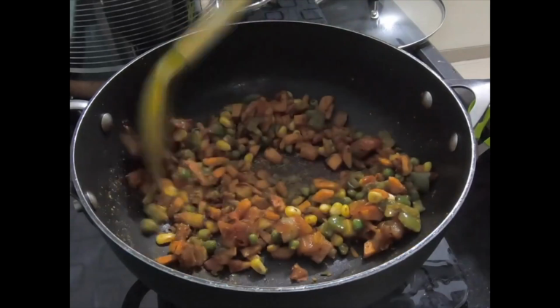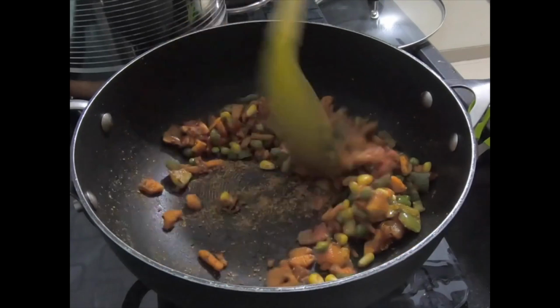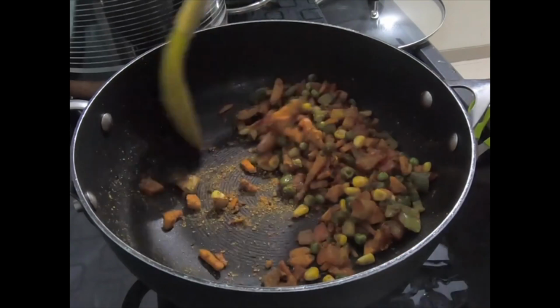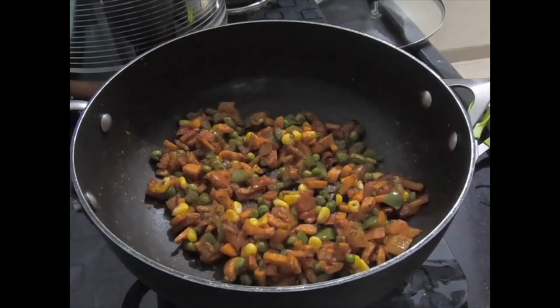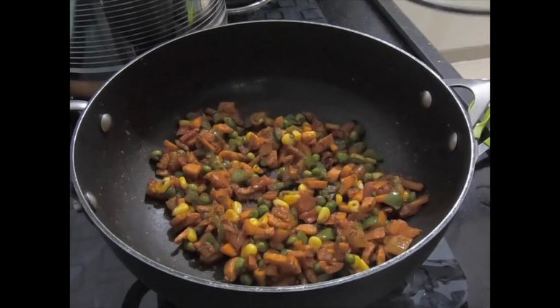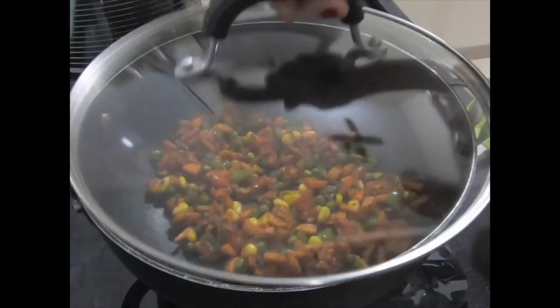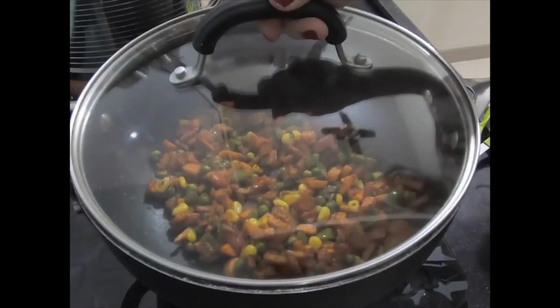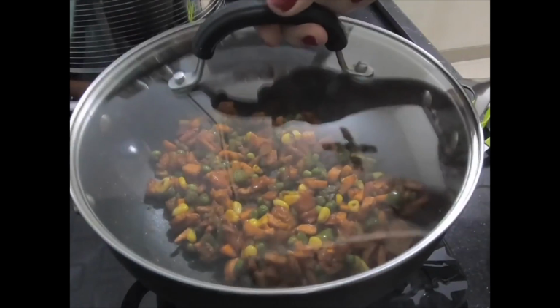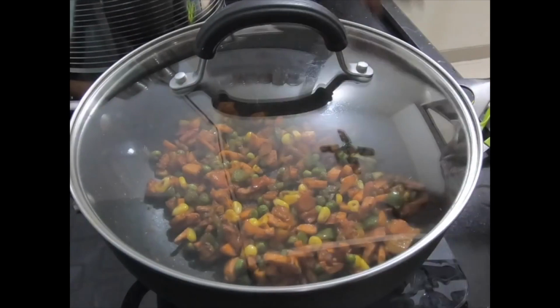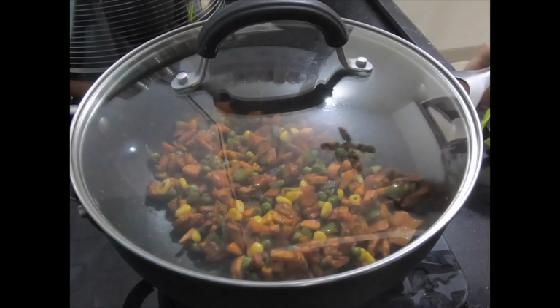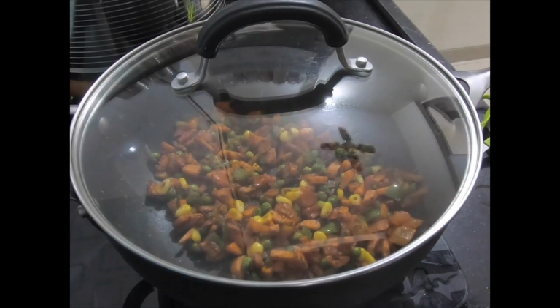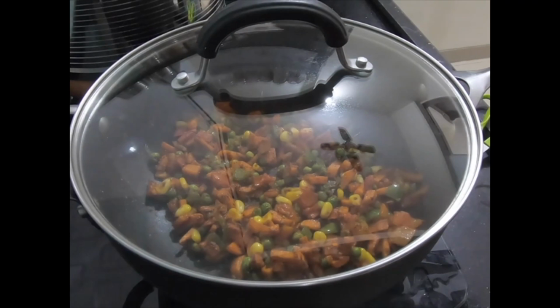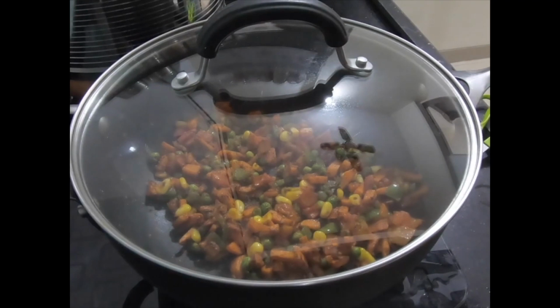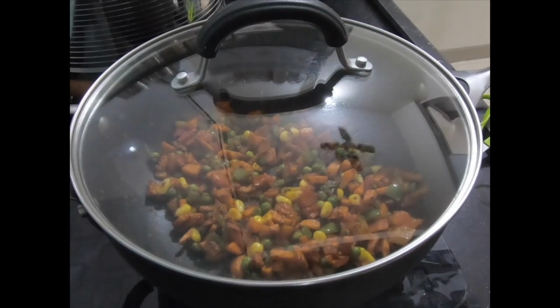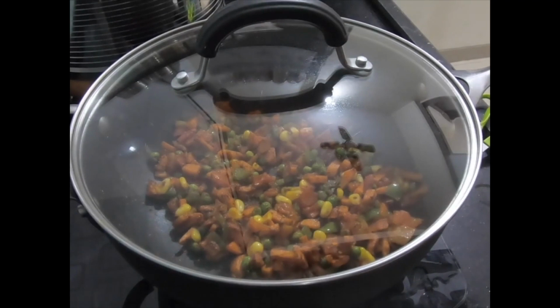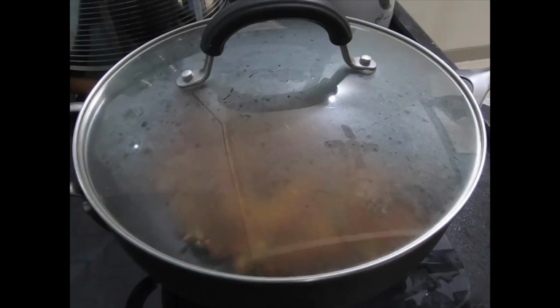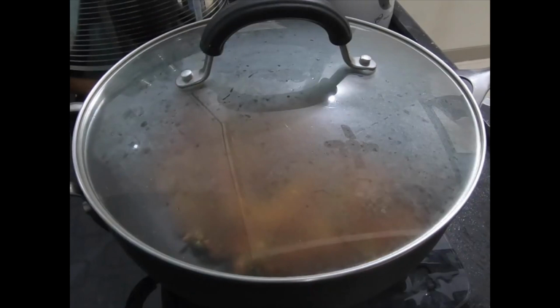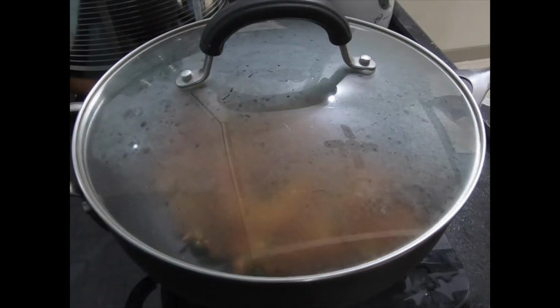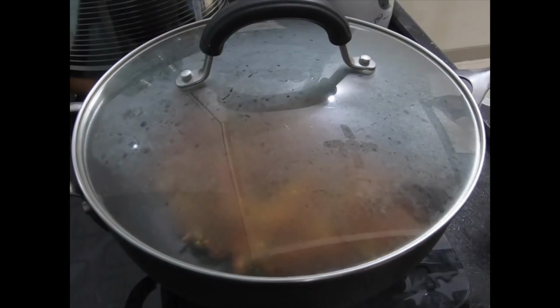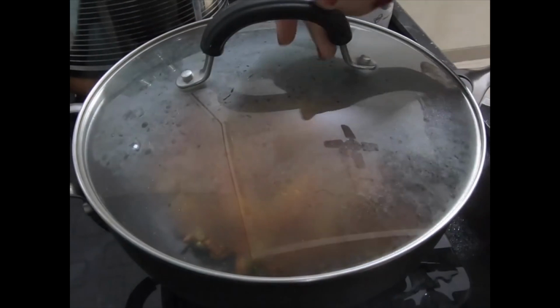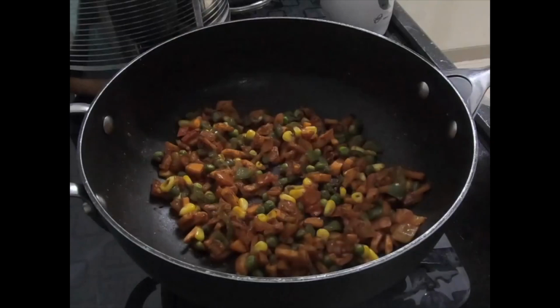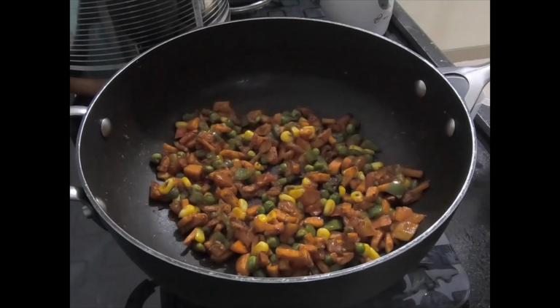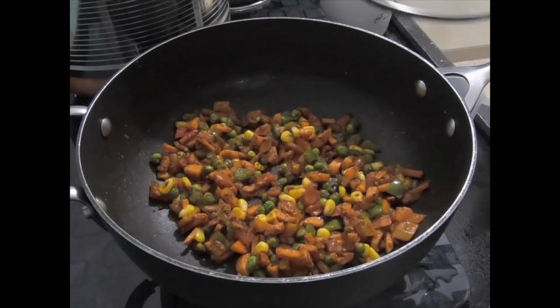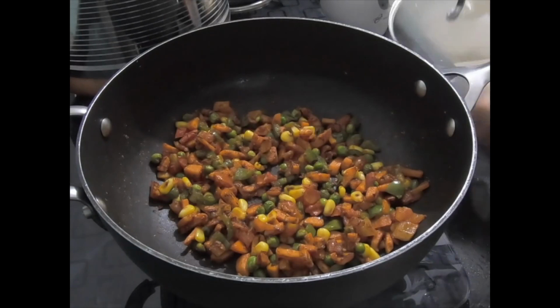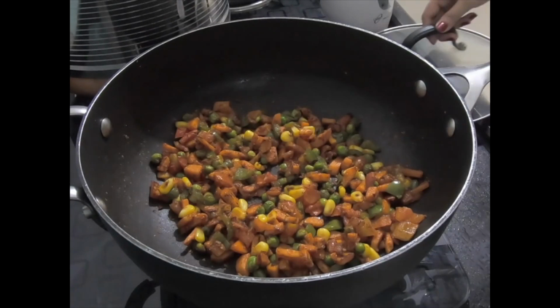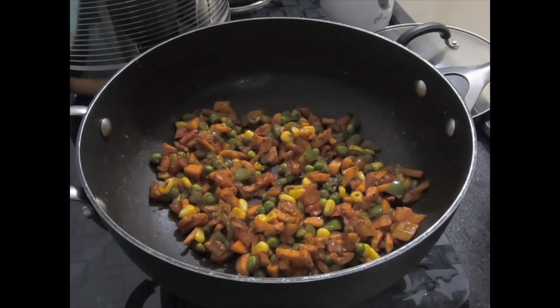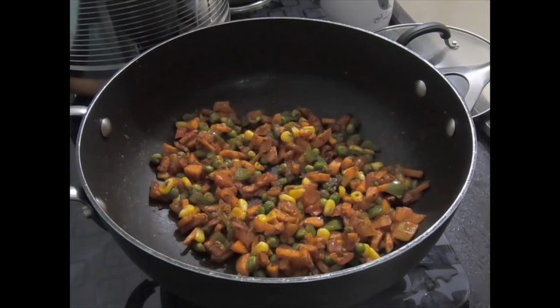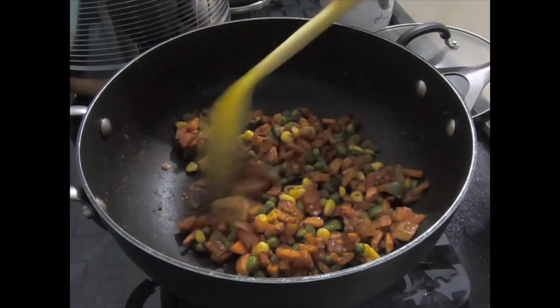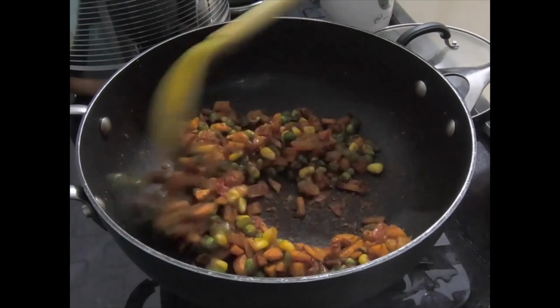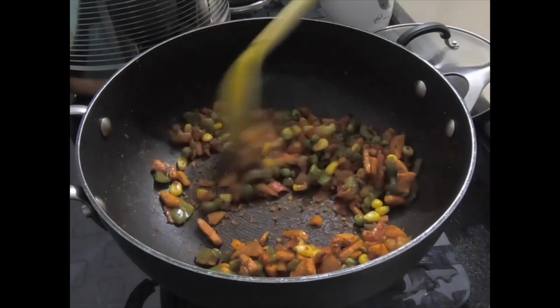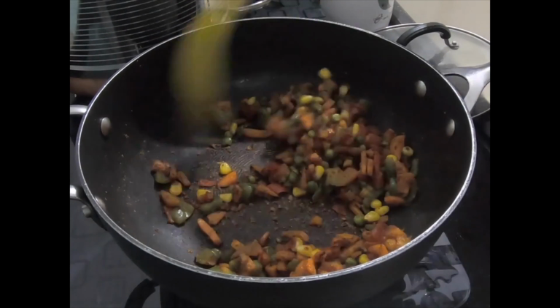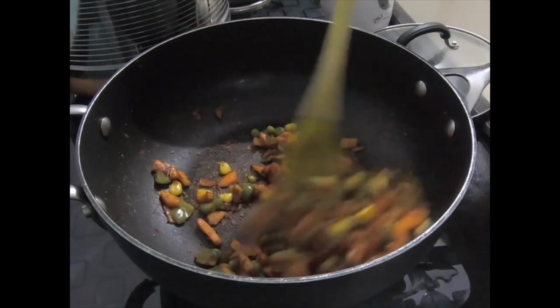Let's mix all the masala together. It will stick a little bit on the bottom, which is okay. It is necessary to cook the masala well.